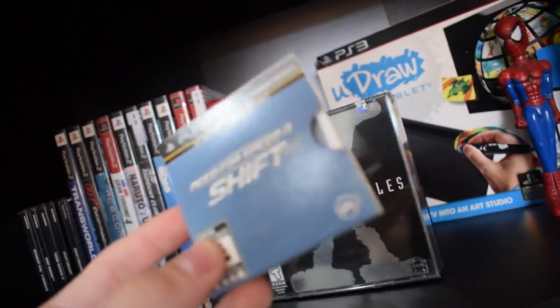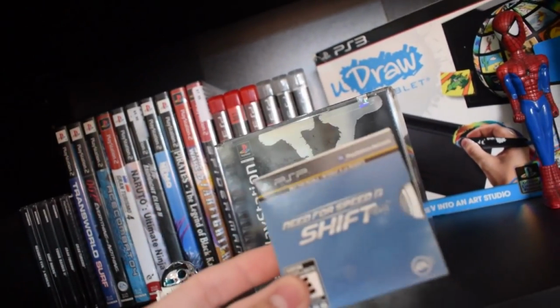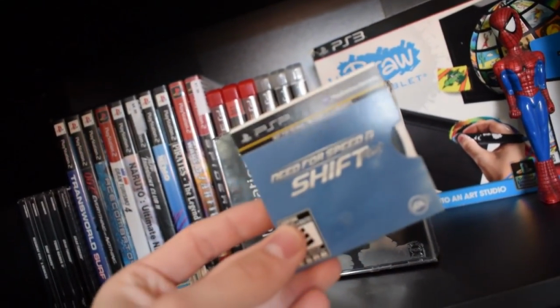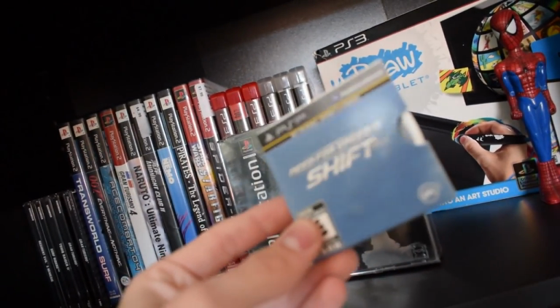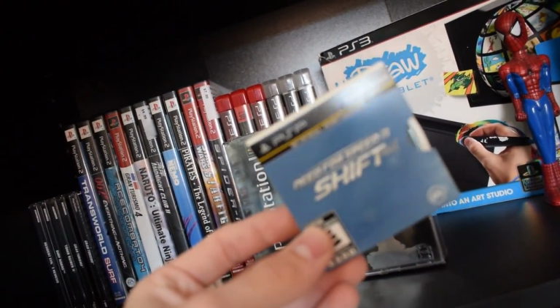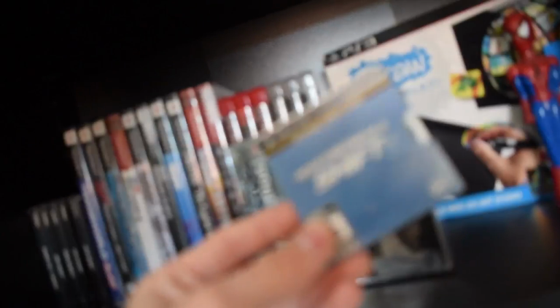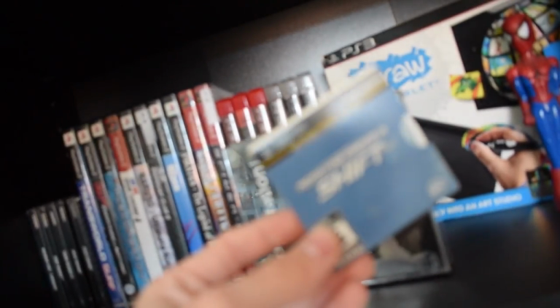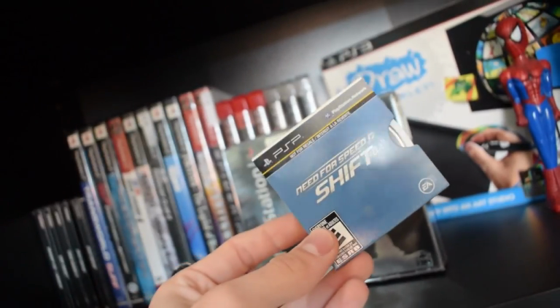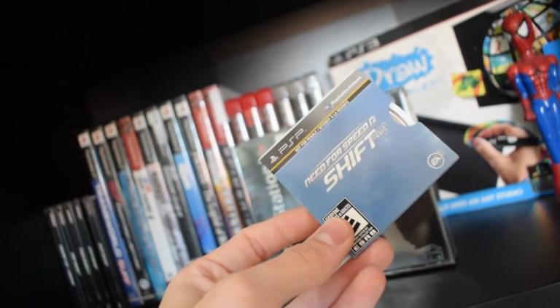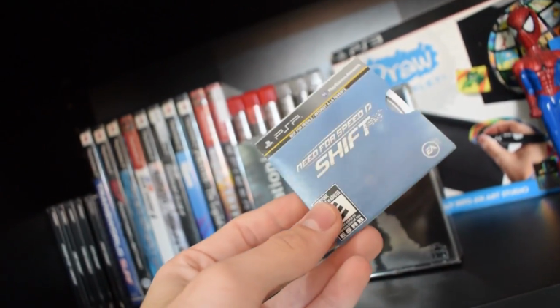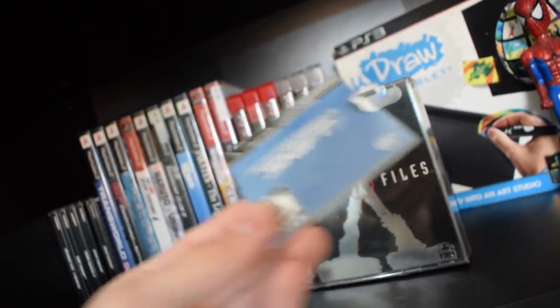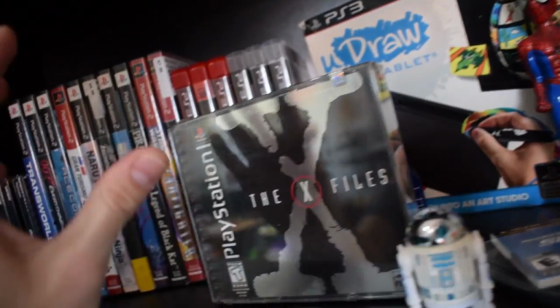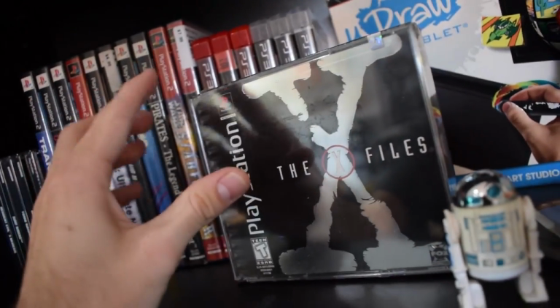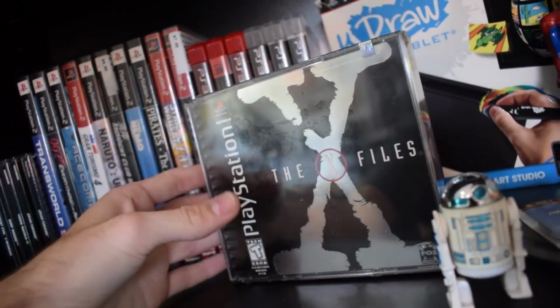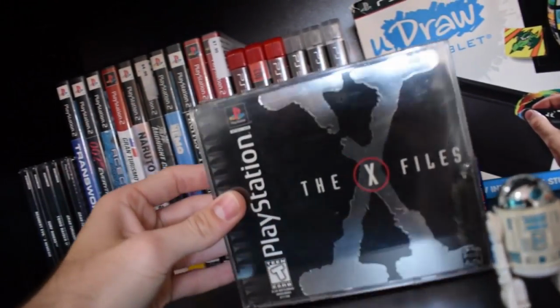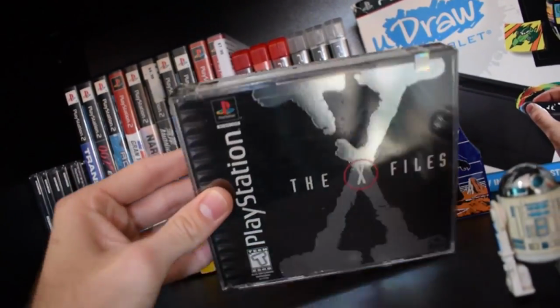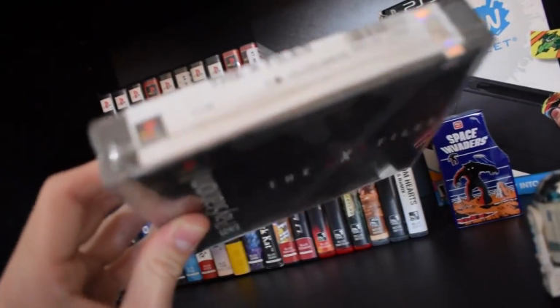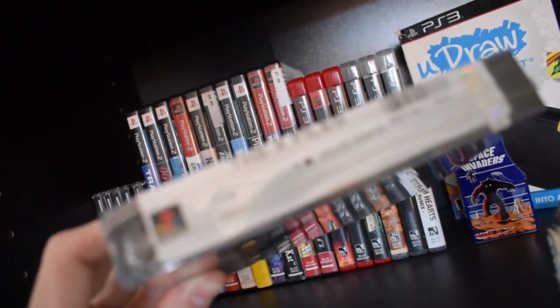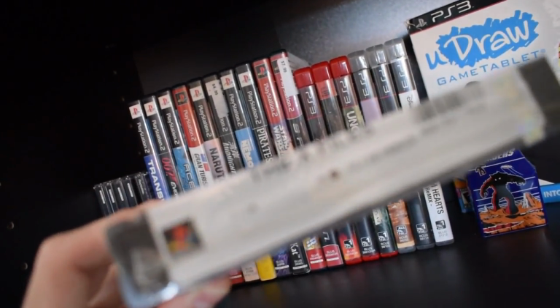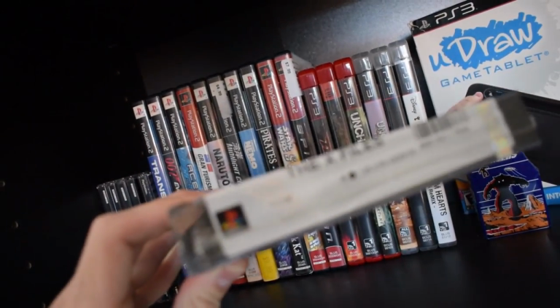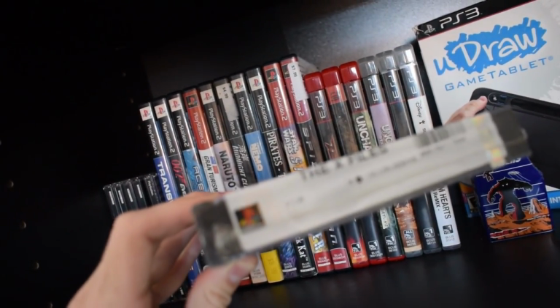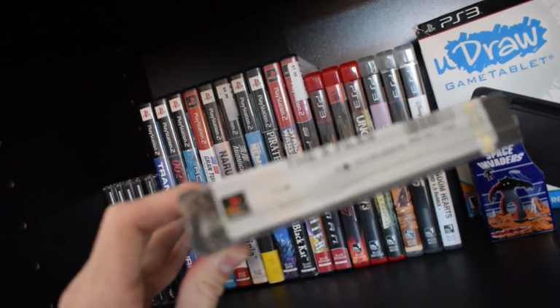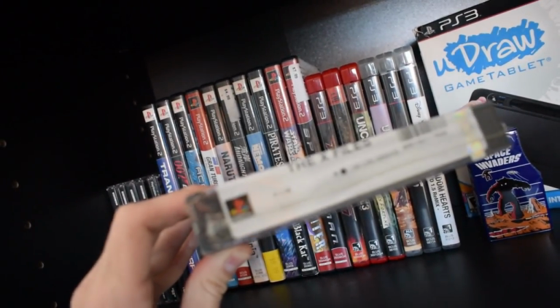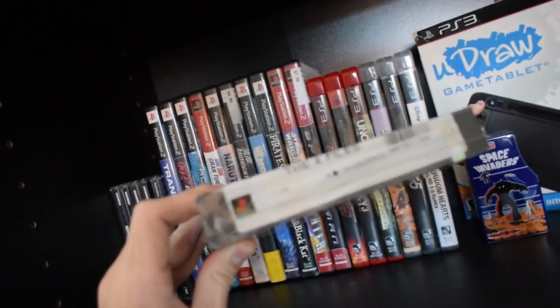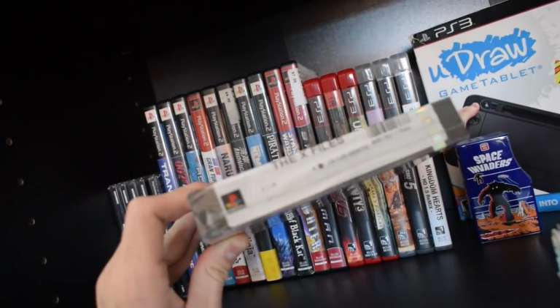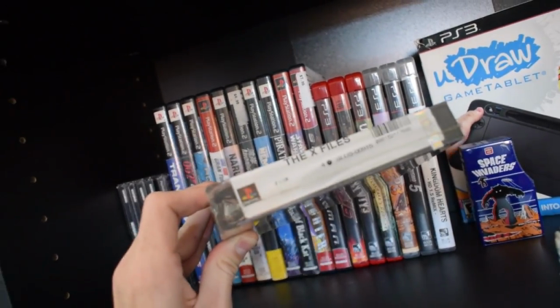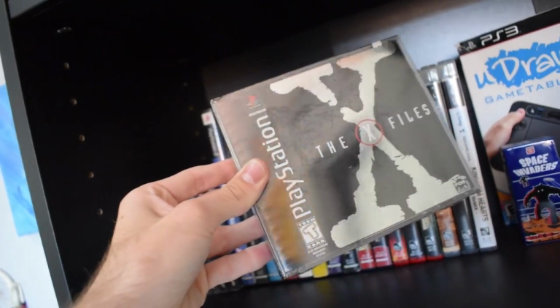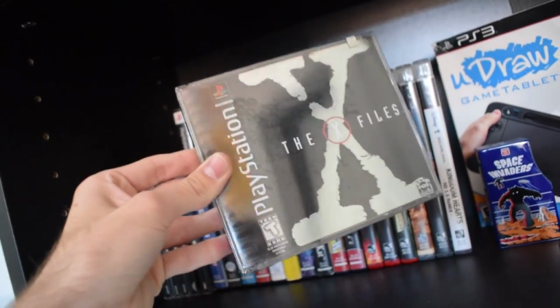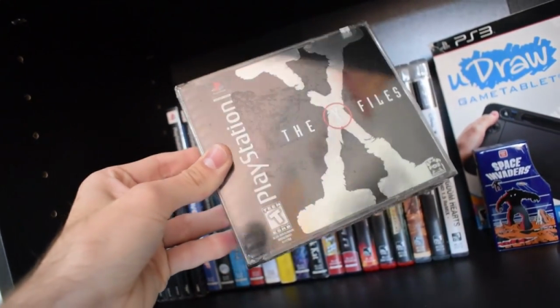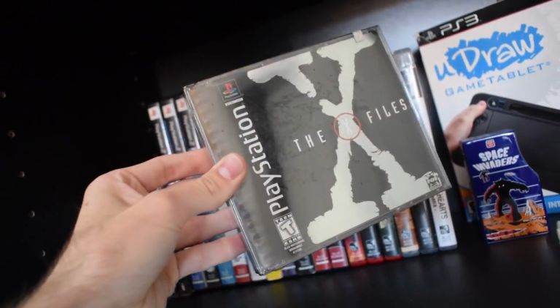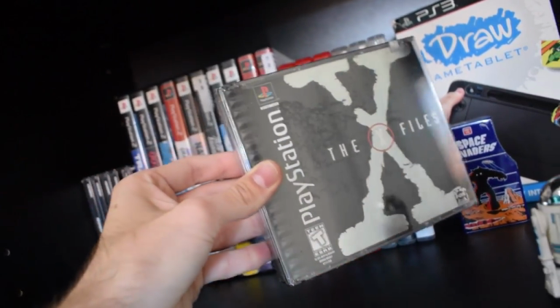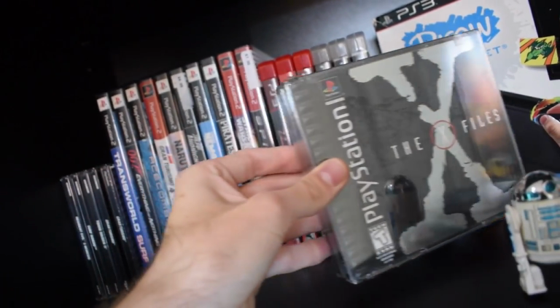I also have Need for Speed Shift for the PSP. My coolest PS1 game would be the sealed X-Files — it's definitely a real authentic seal. Sealed X-Files right here, really cool part of the collection.